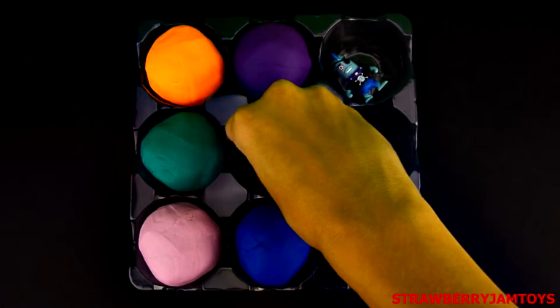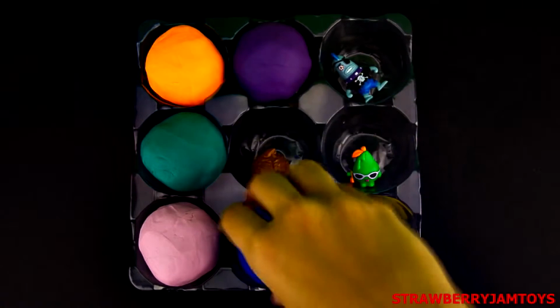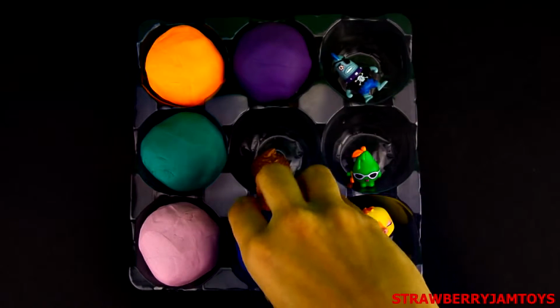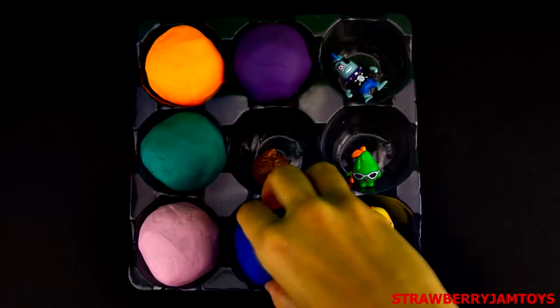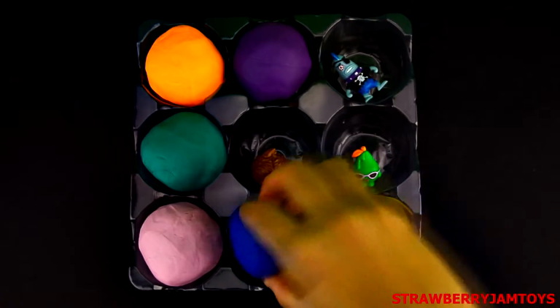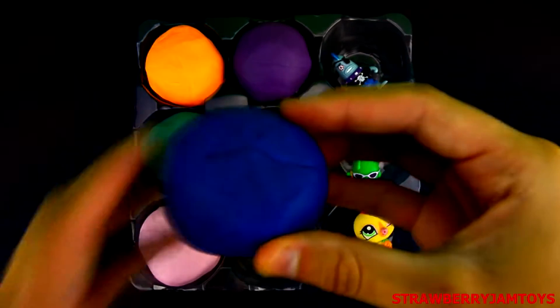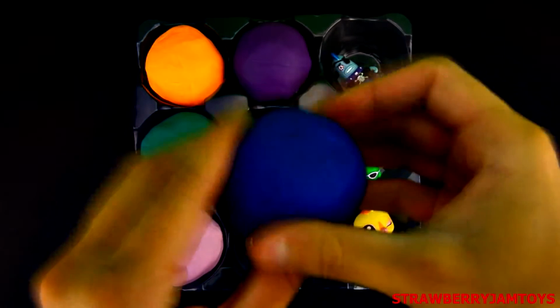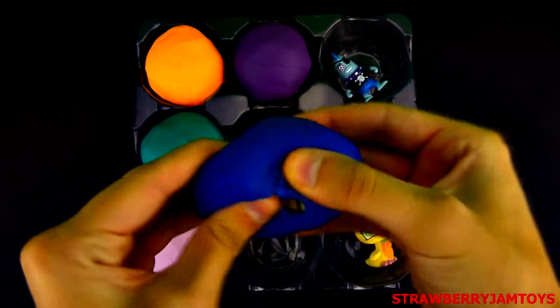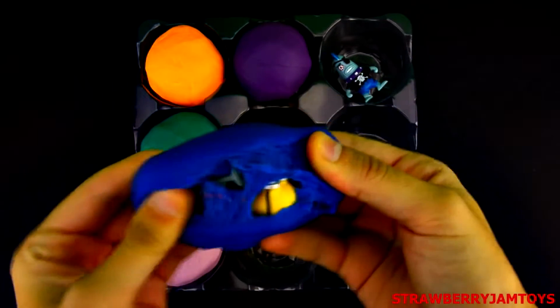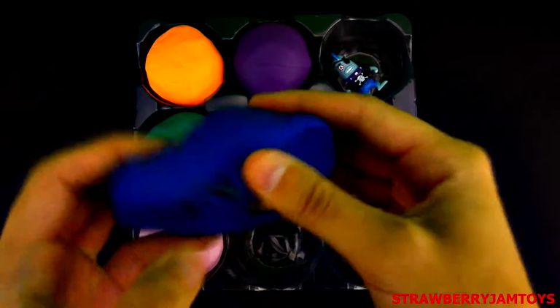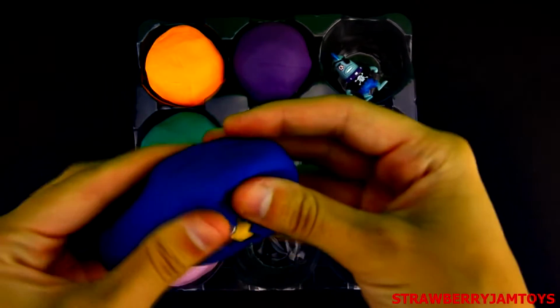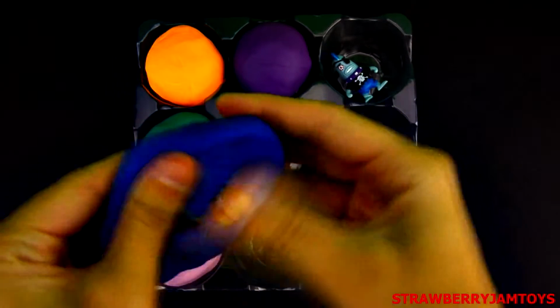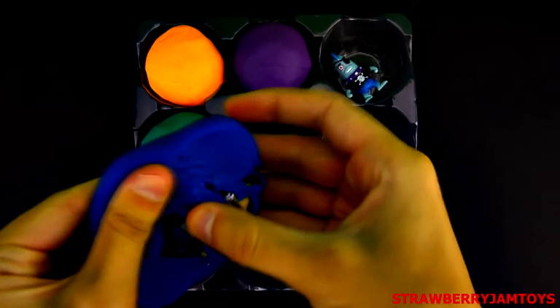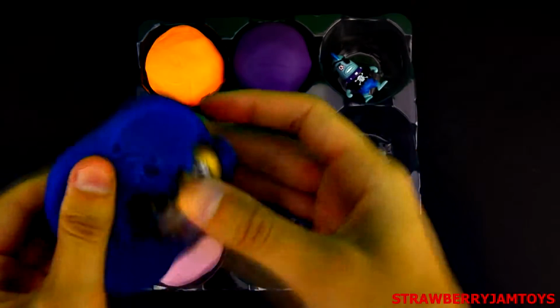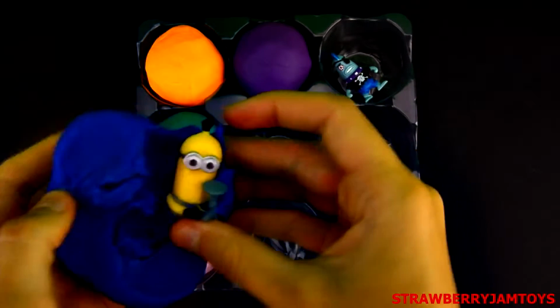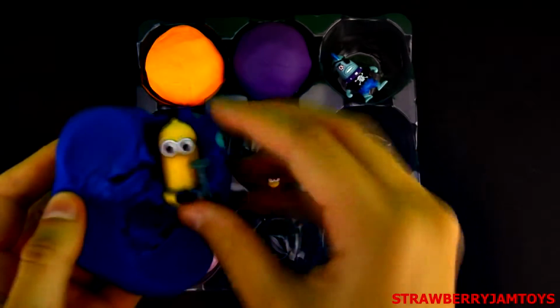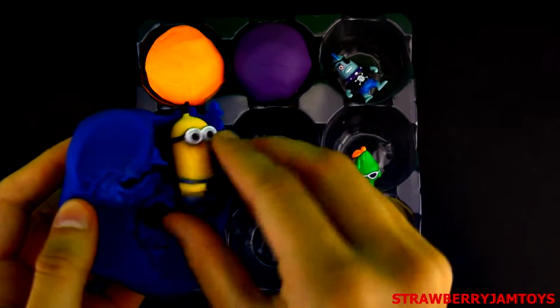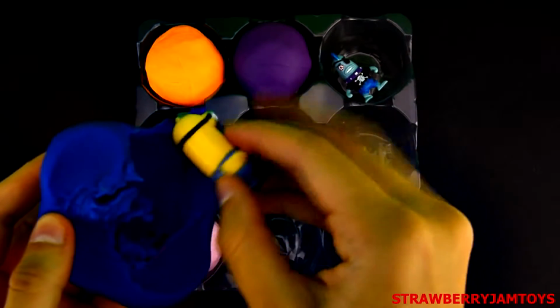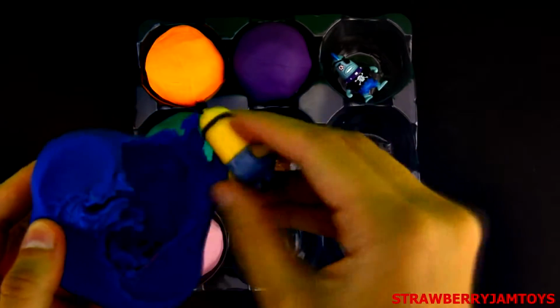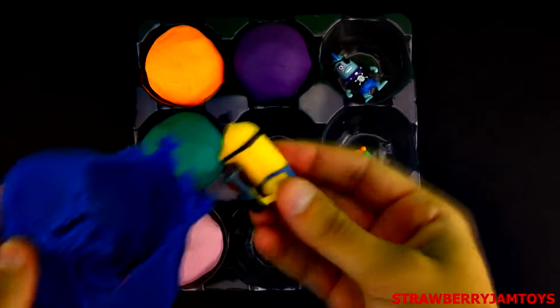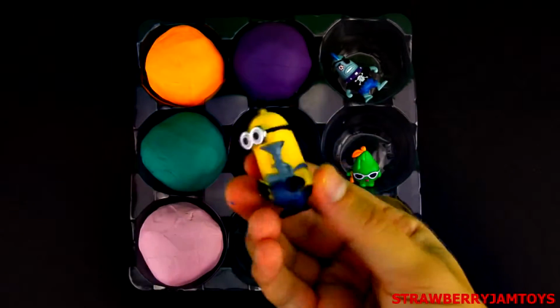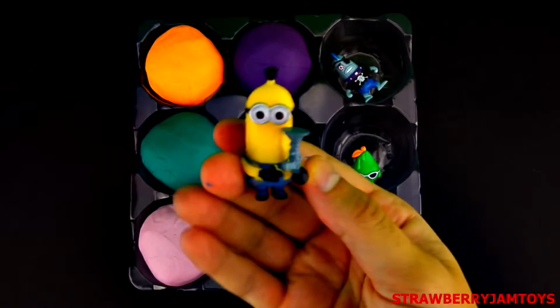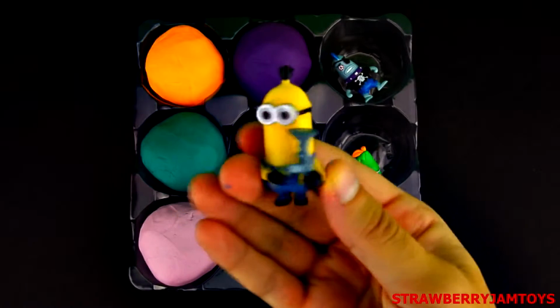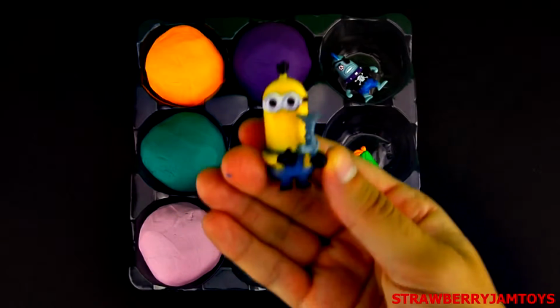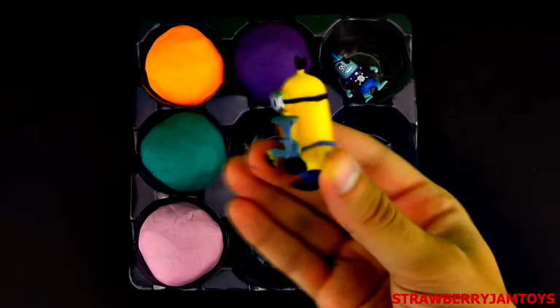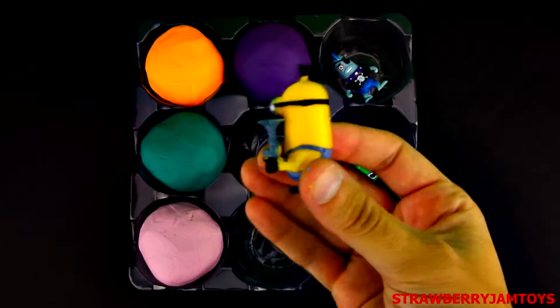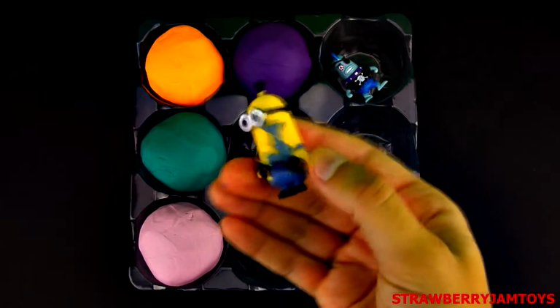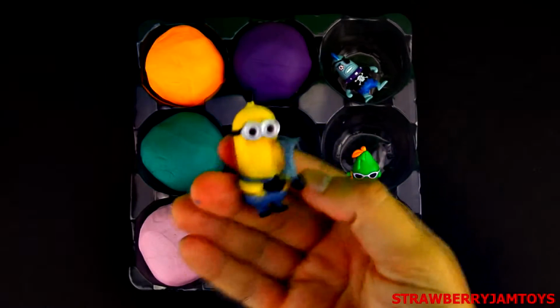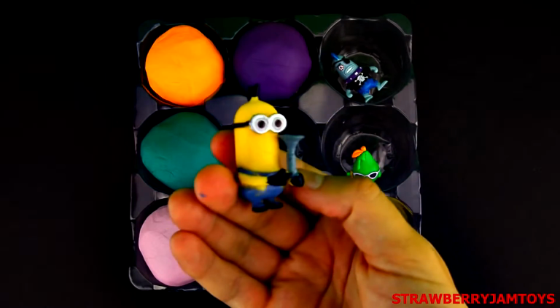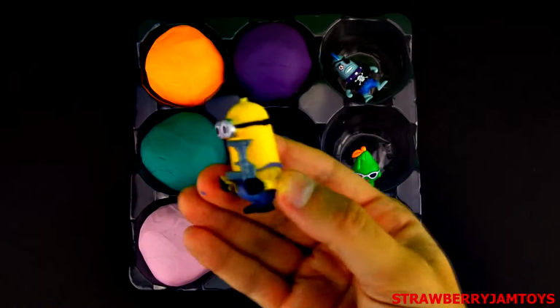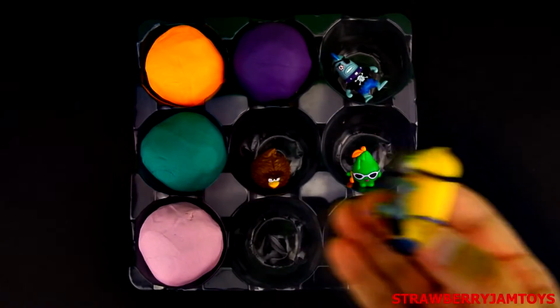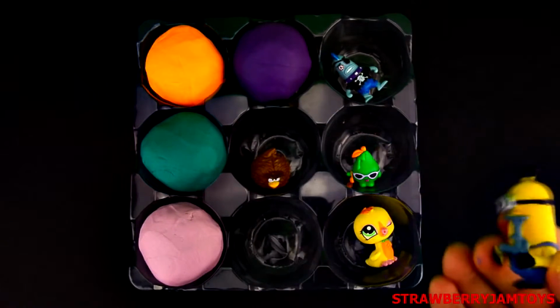Next up, we have a blue surprise egg. It's a minion from the movie Despicable Me 2.